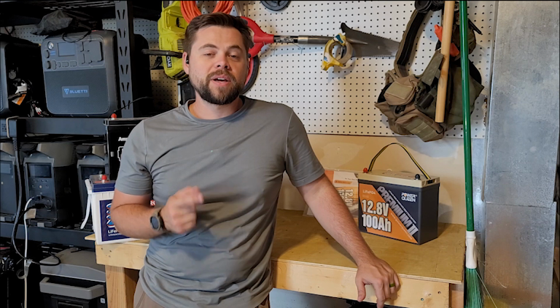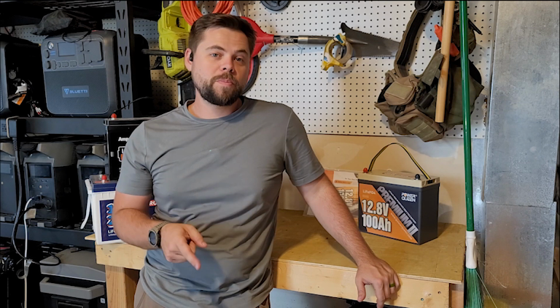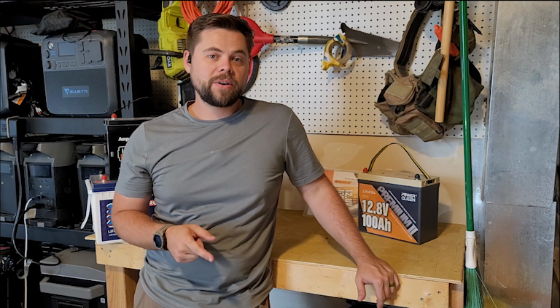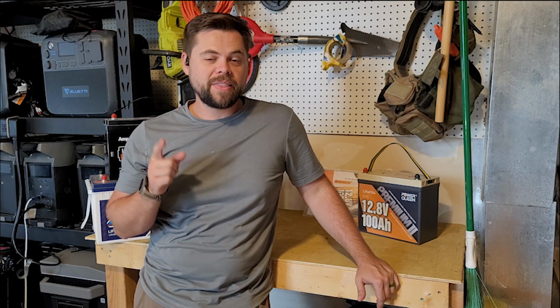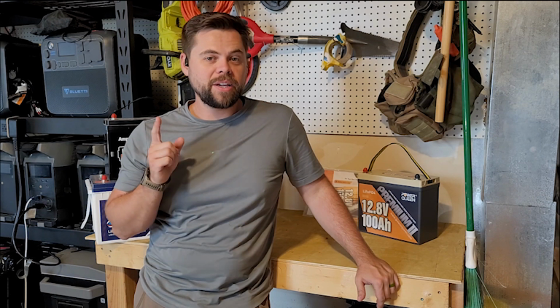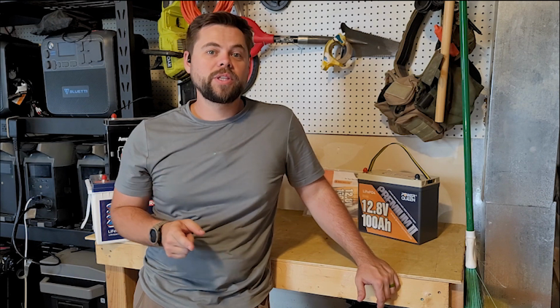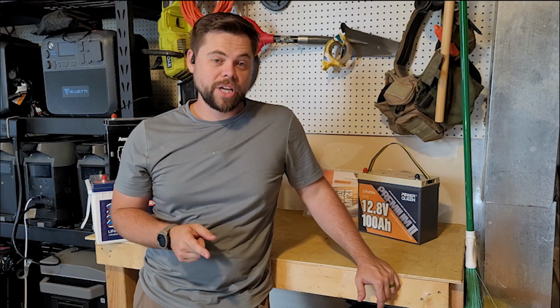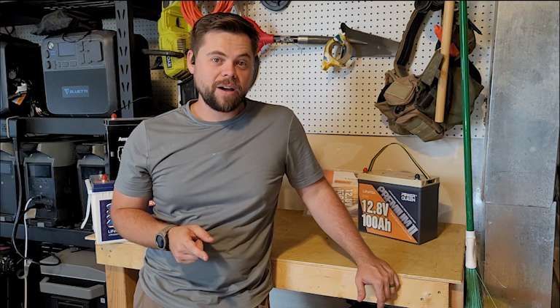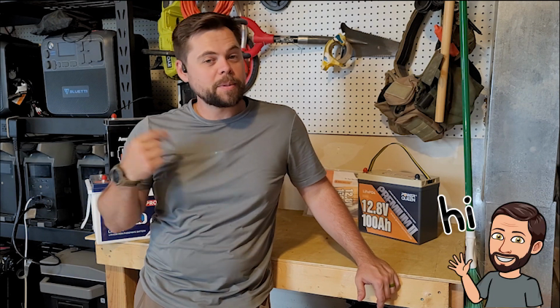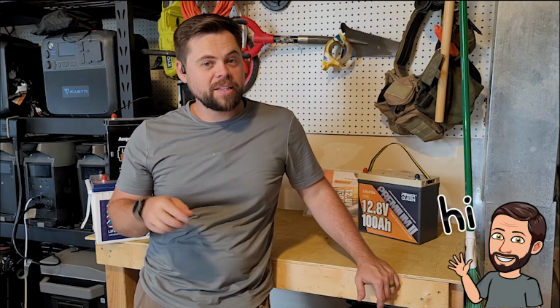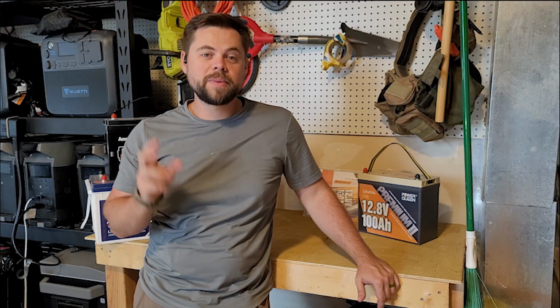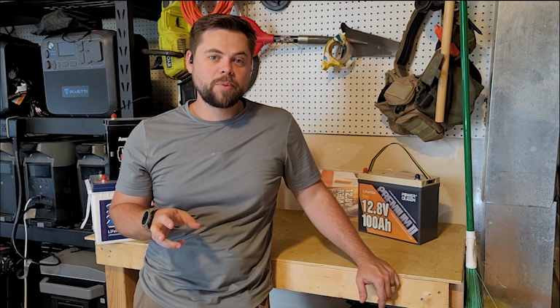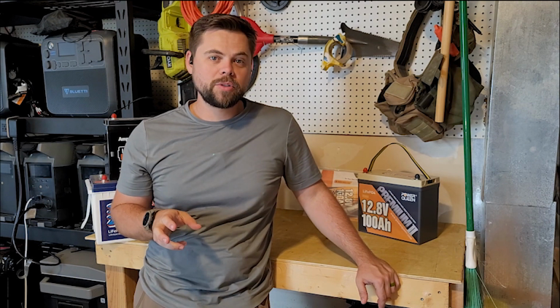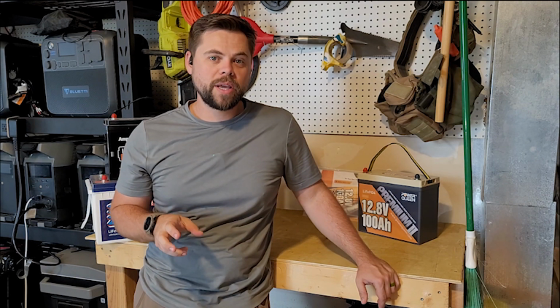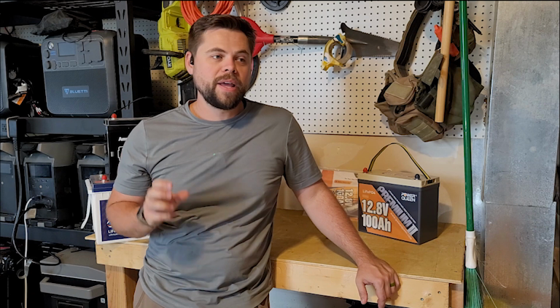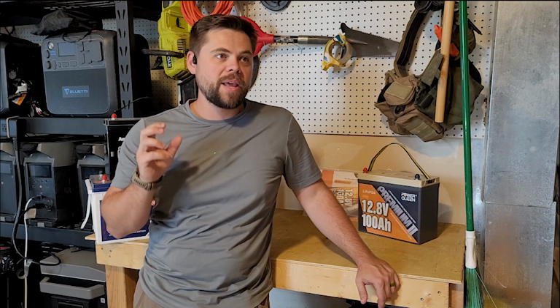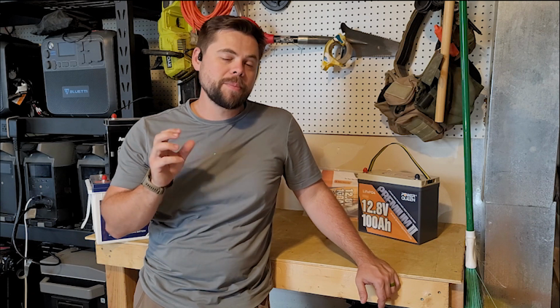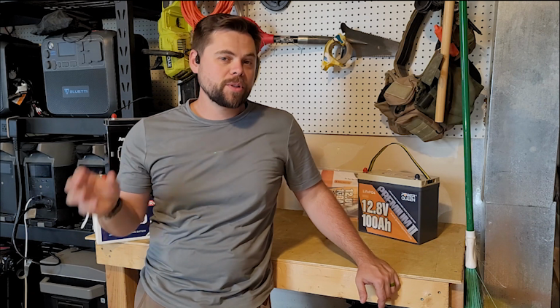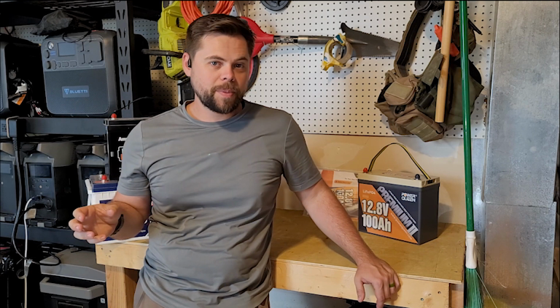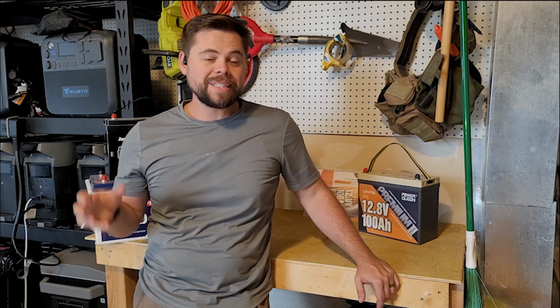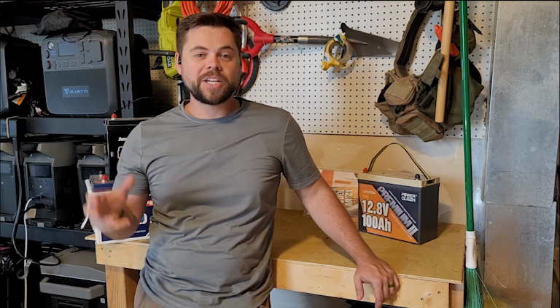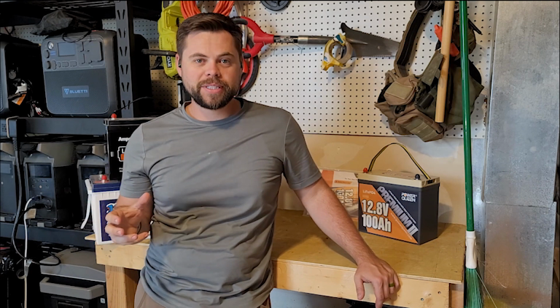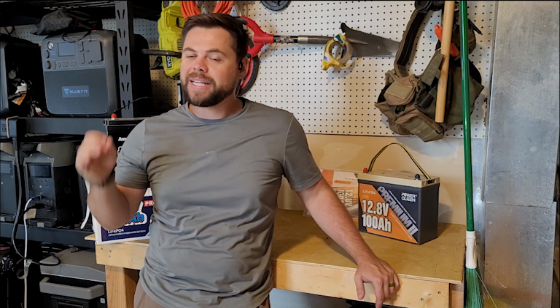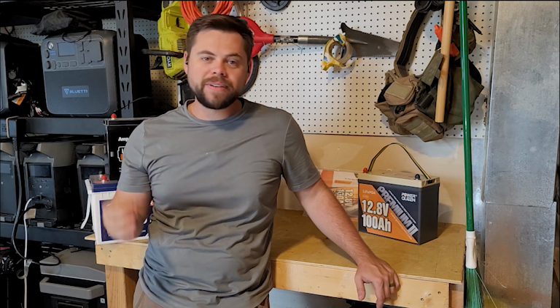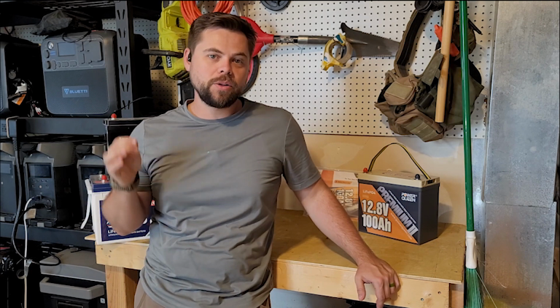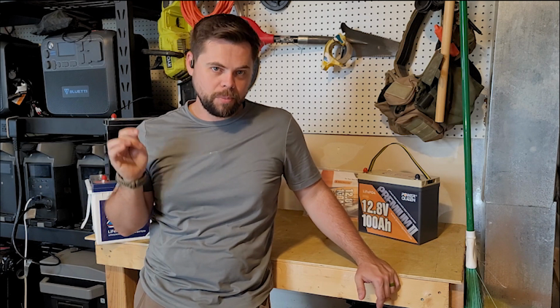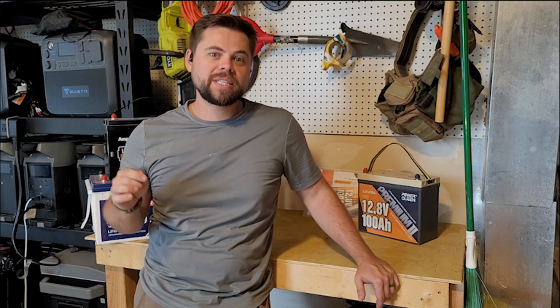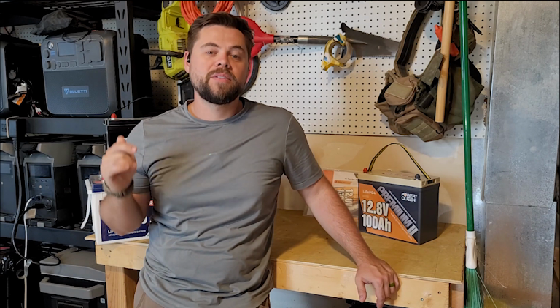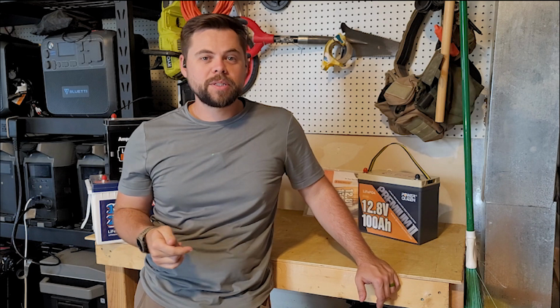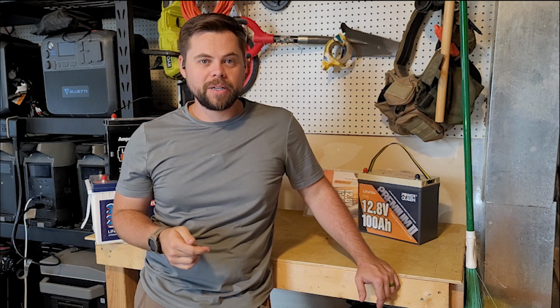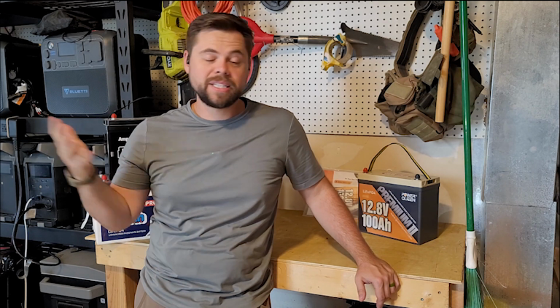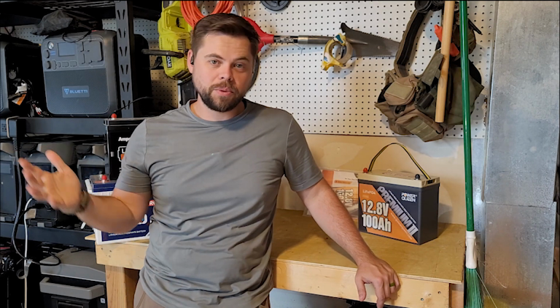Got a new battery that I think you guys really should check out. My name is Ben. This is the Minuteman Prep YouTube channel and when it comes to emergency preparedness, electricity is a vital point of emergency preparedness in today's world.